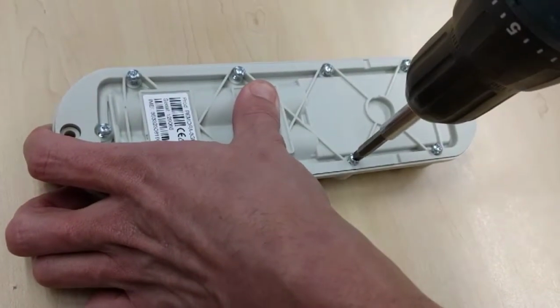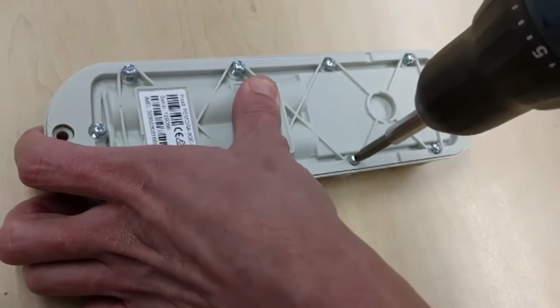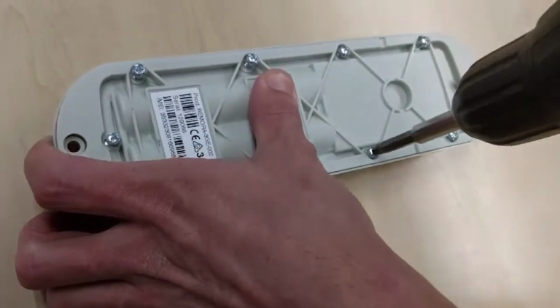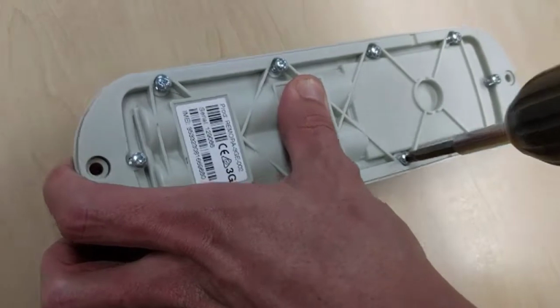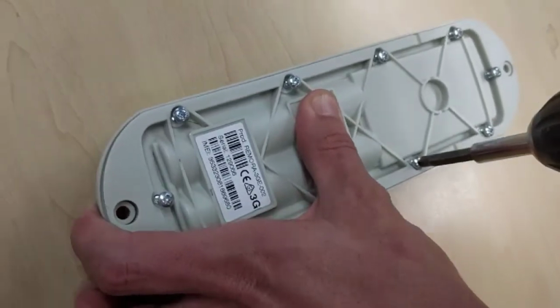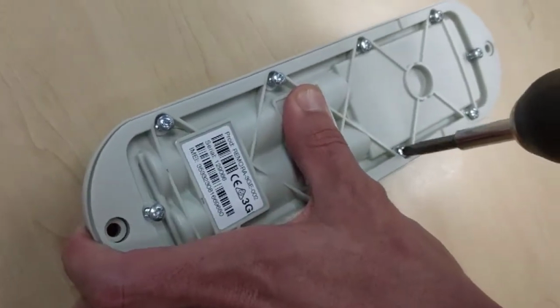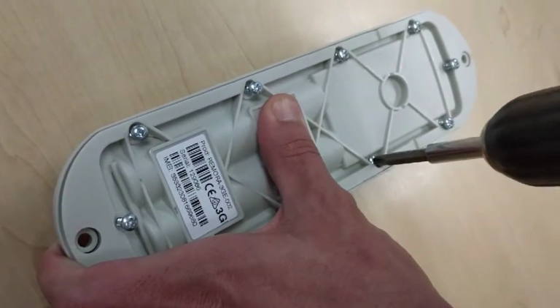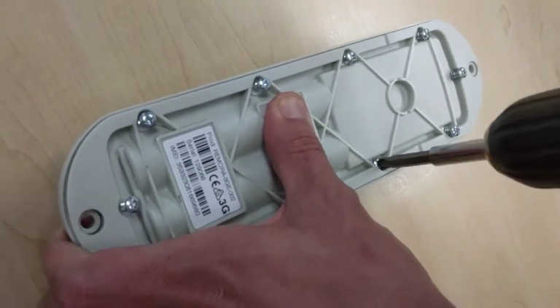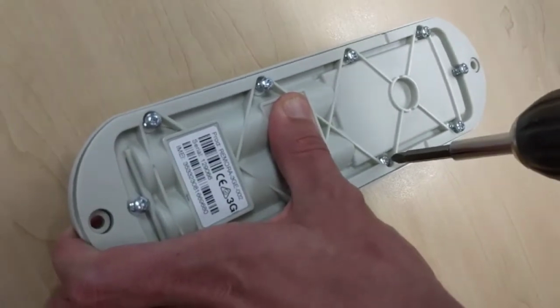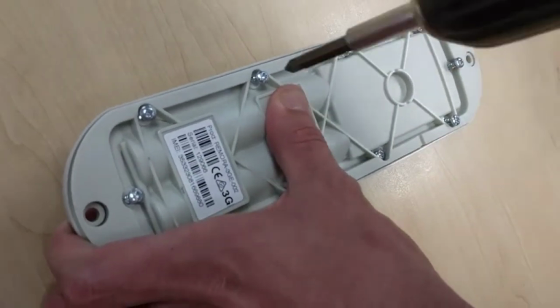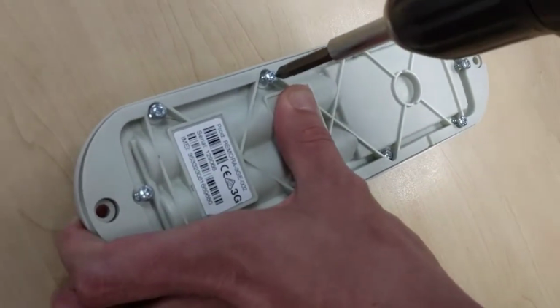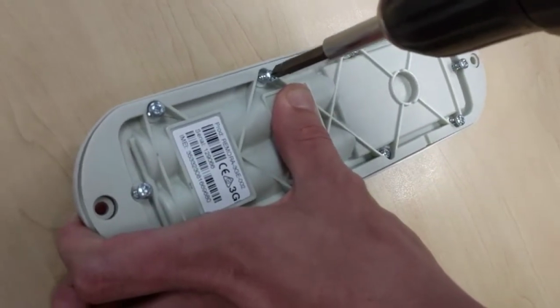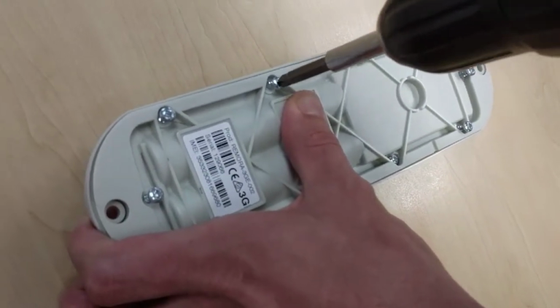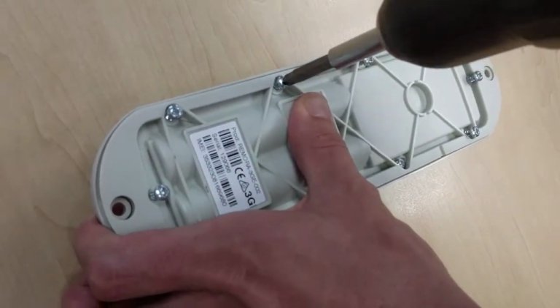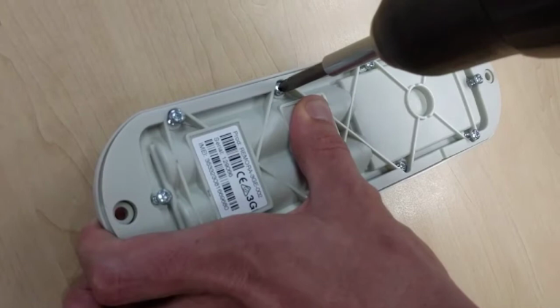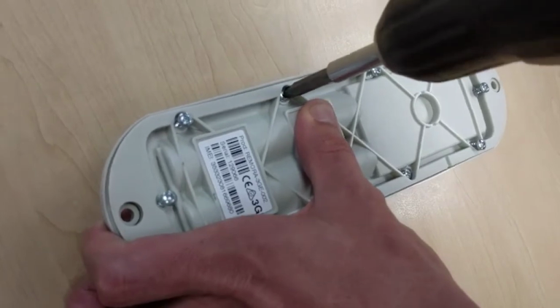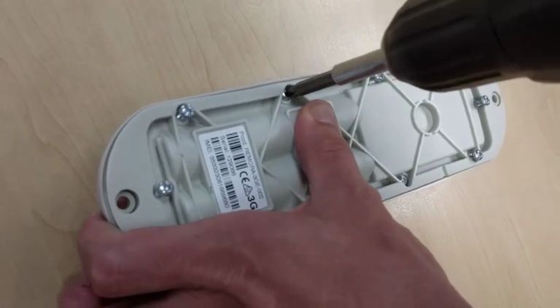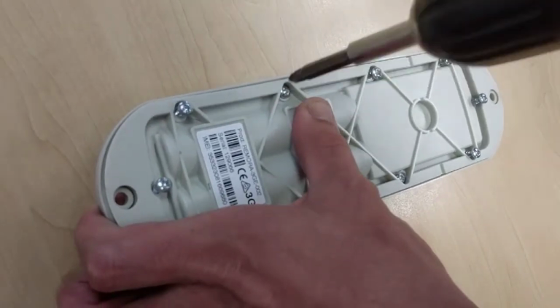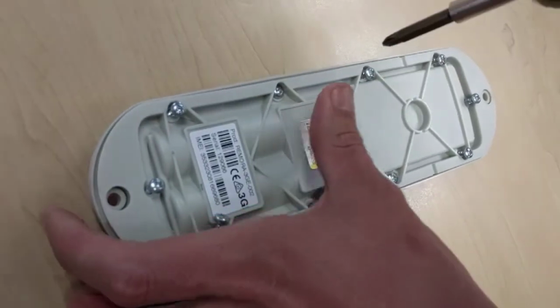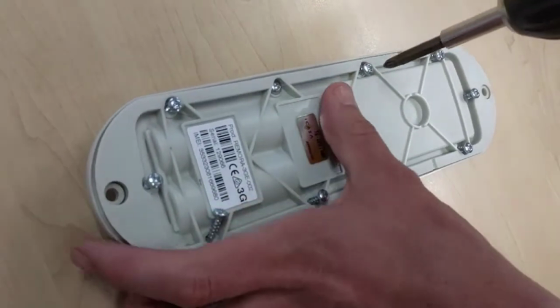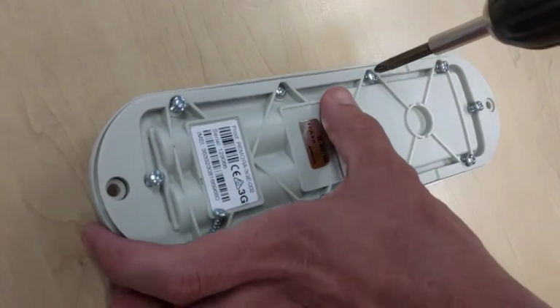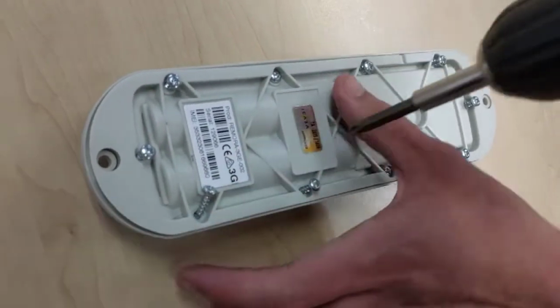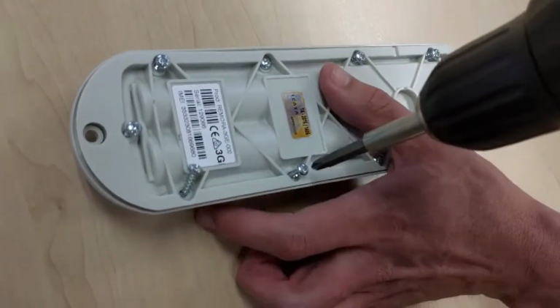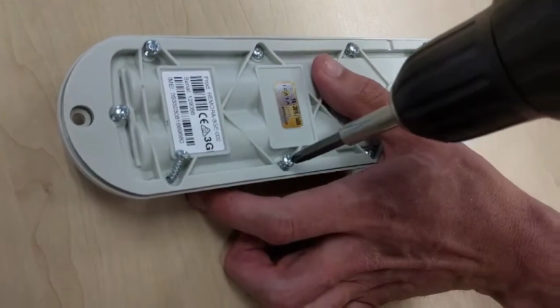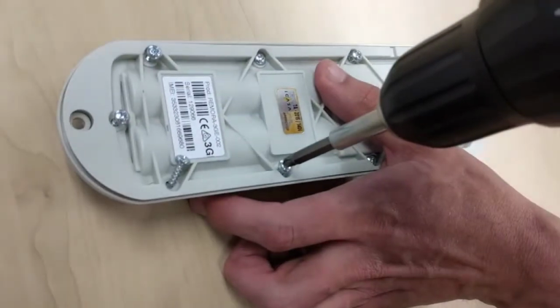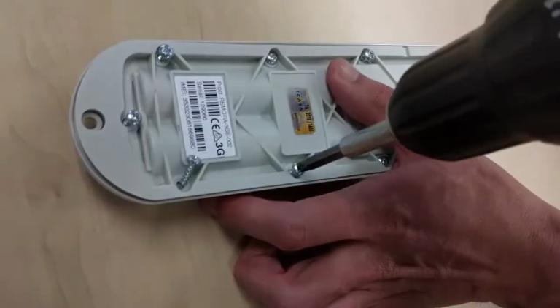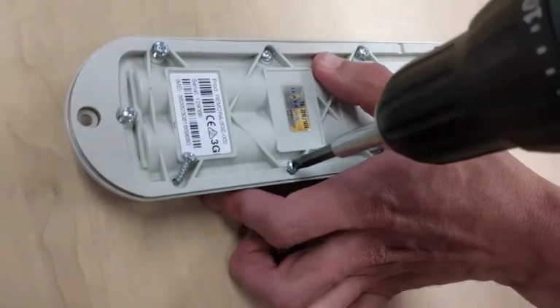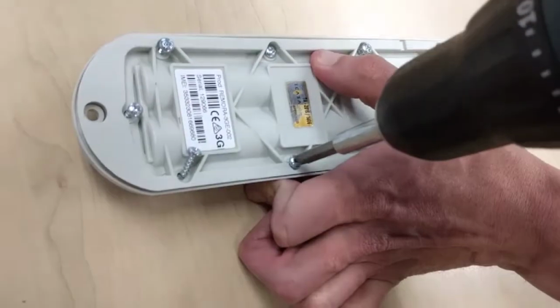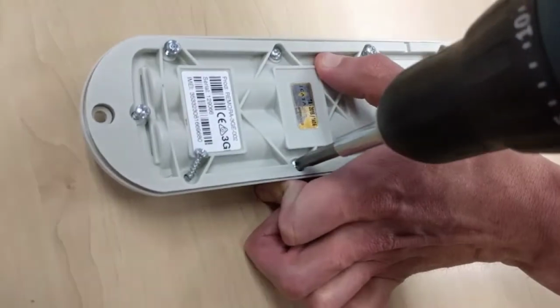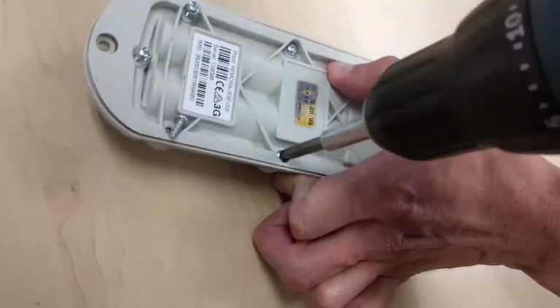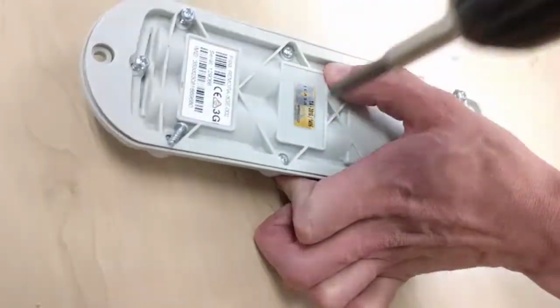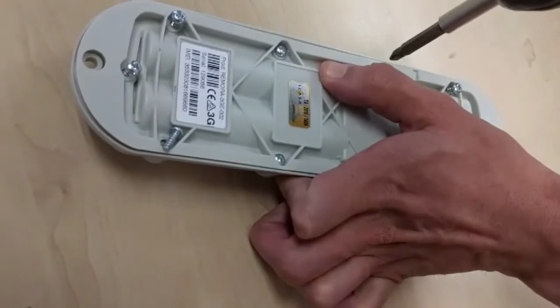Work your way around the Remora, tightening alternate screws. The tightness should be firm to provide good pressure on the seal, but should not distort the housing. Be sure to only use the screws supplied with the Remora.